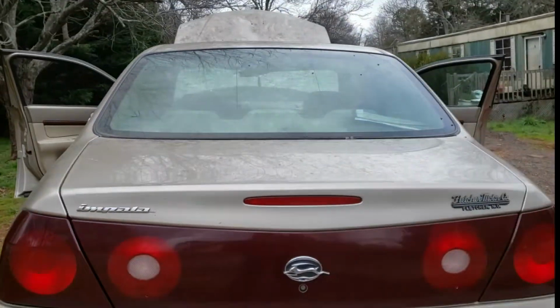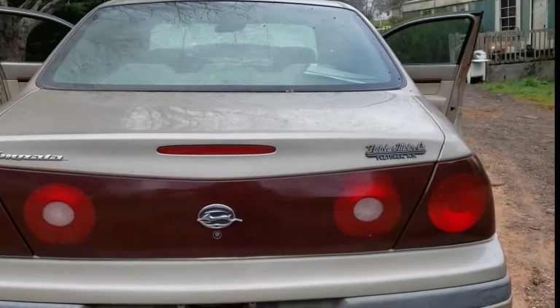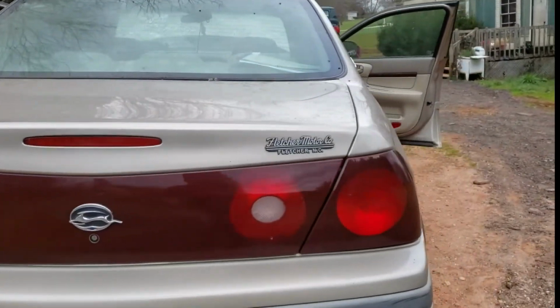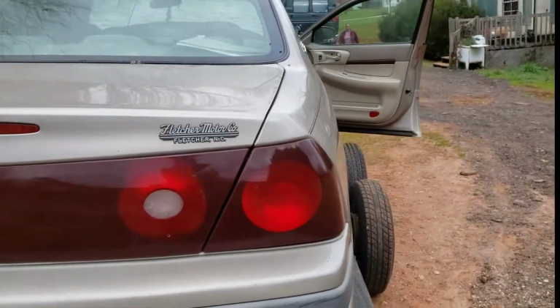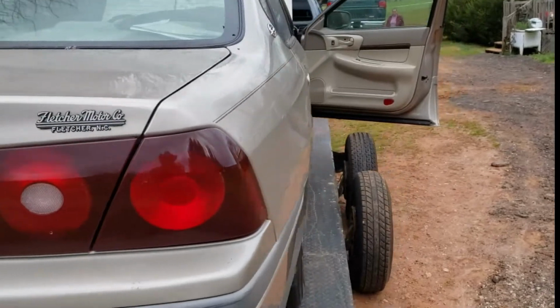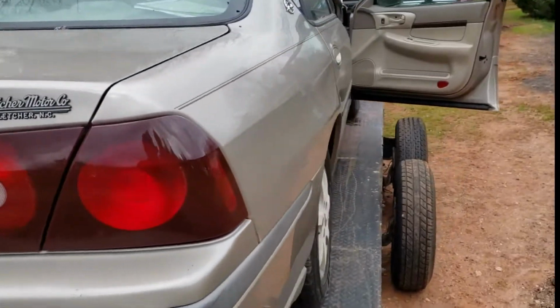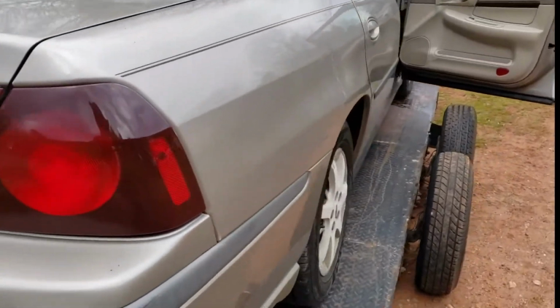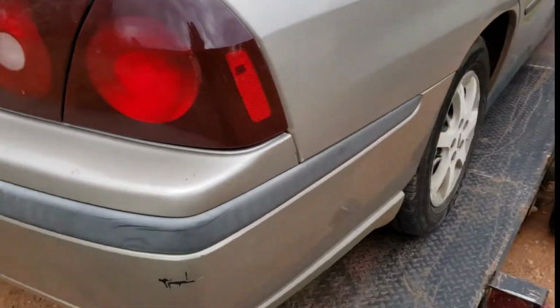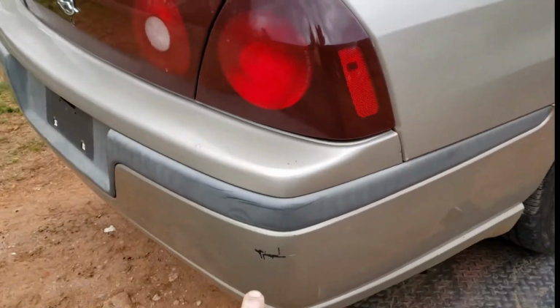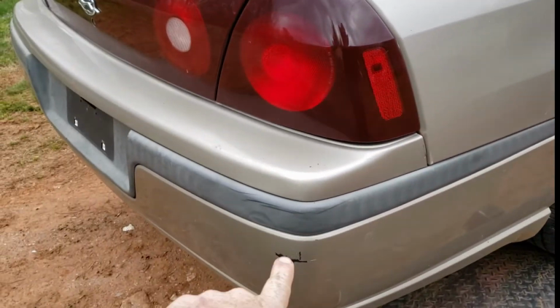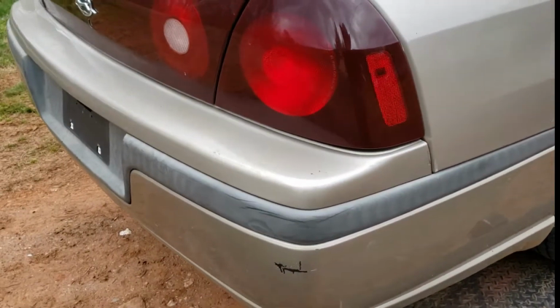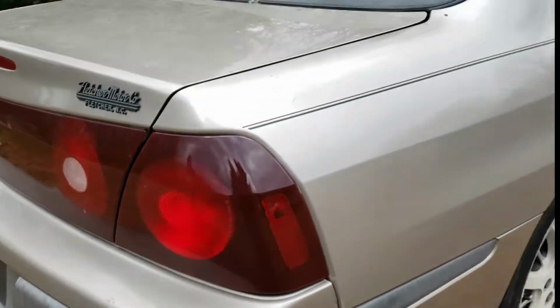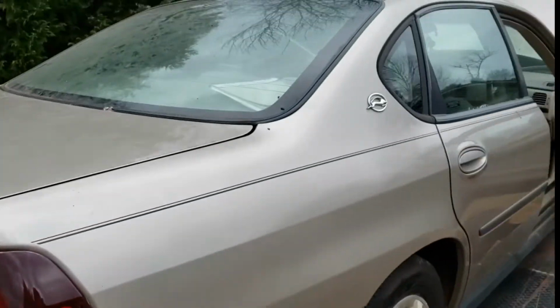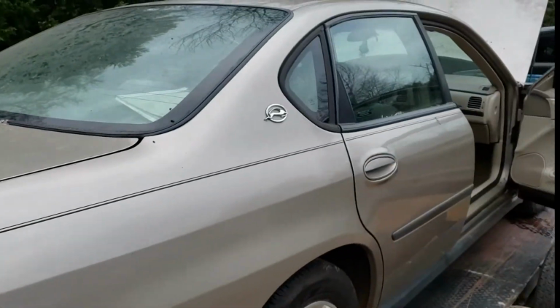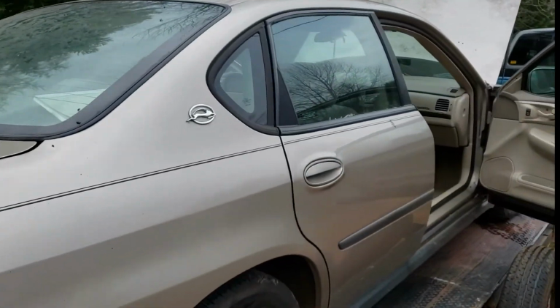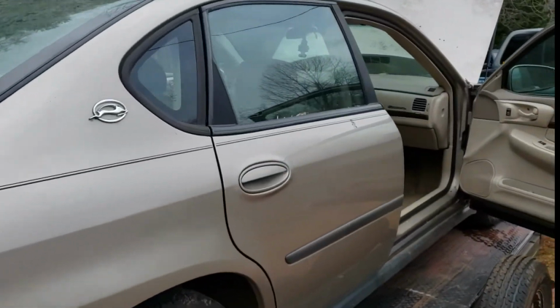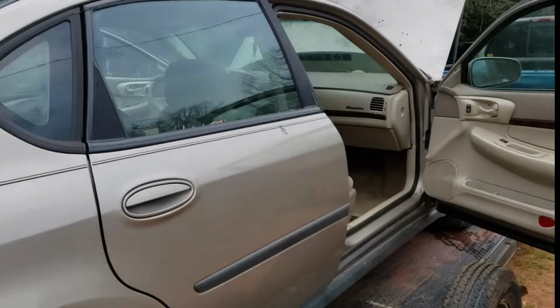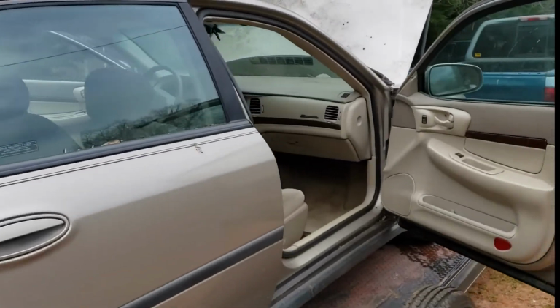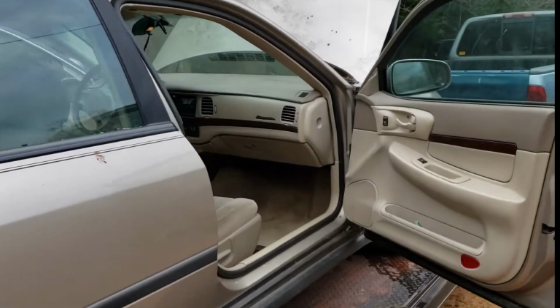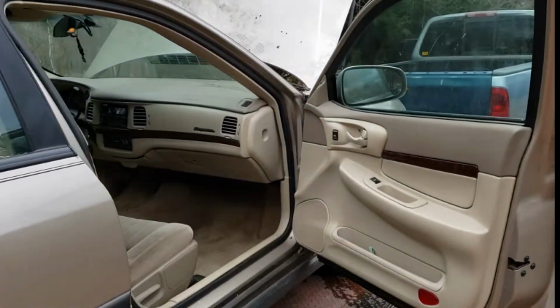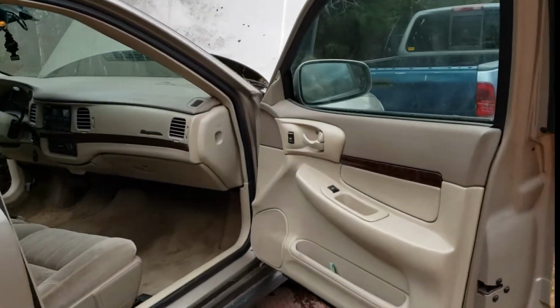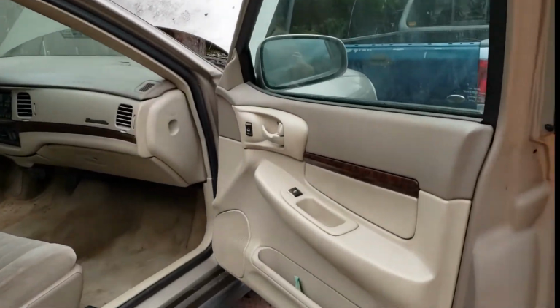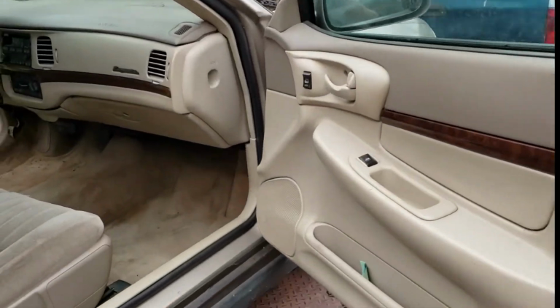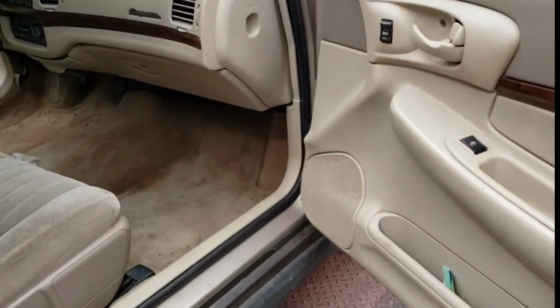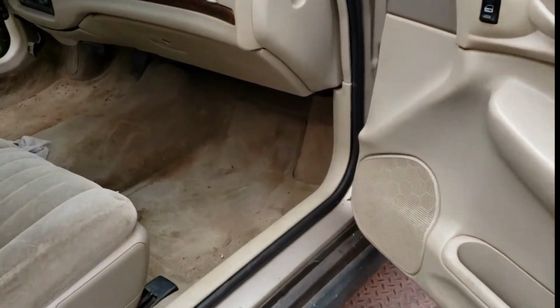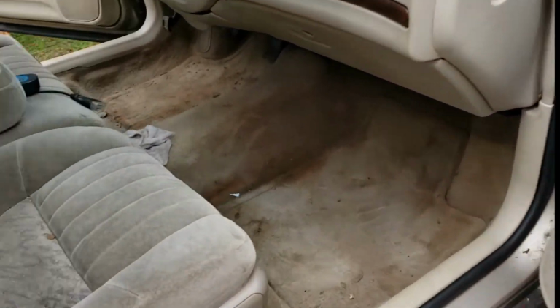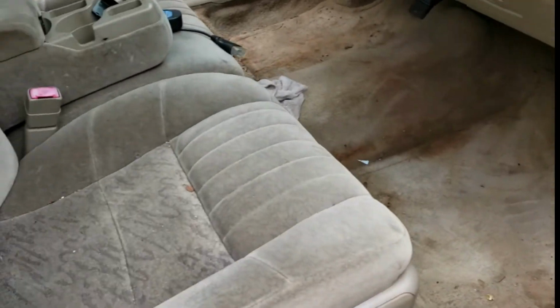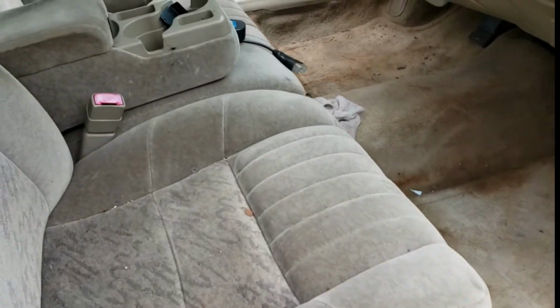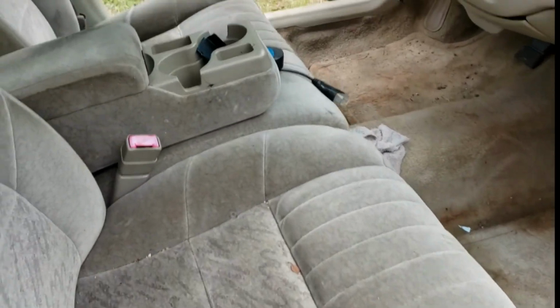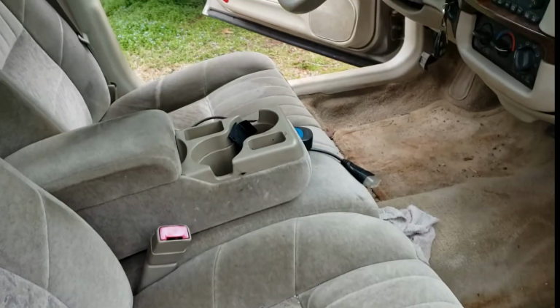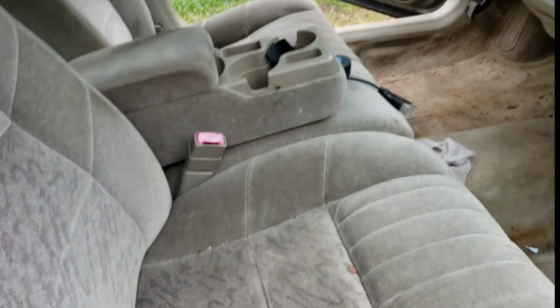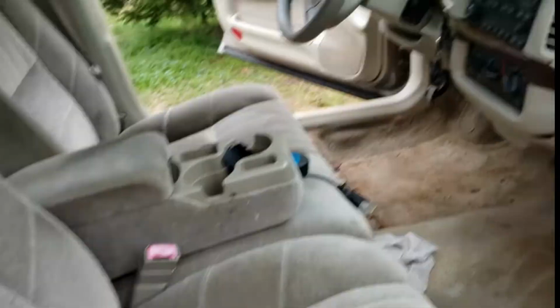Body's fairly straight. It's got some minor stuff on it, but I don't see any damage that I wouldn't expect on any other 20-year-old car. The interior is used.